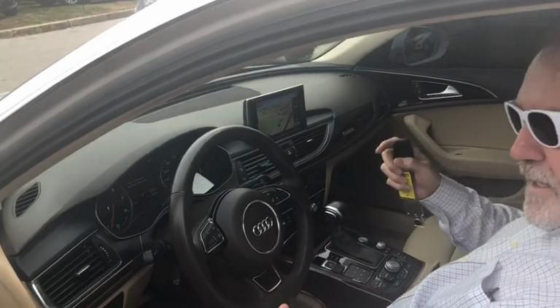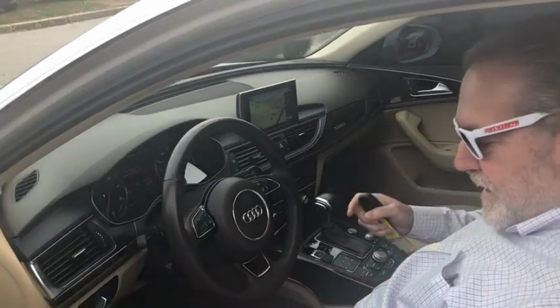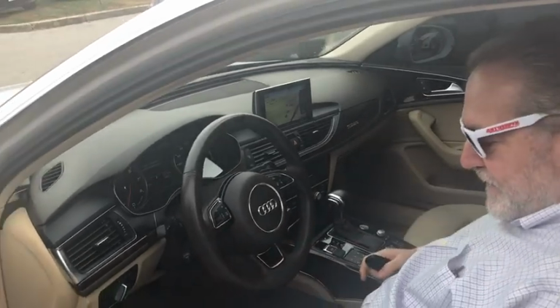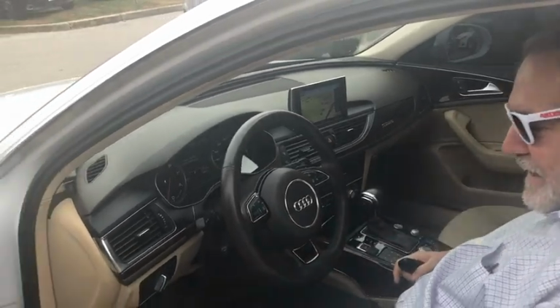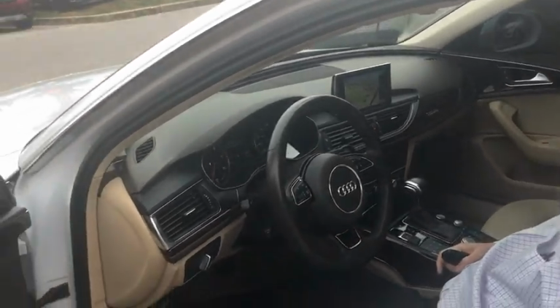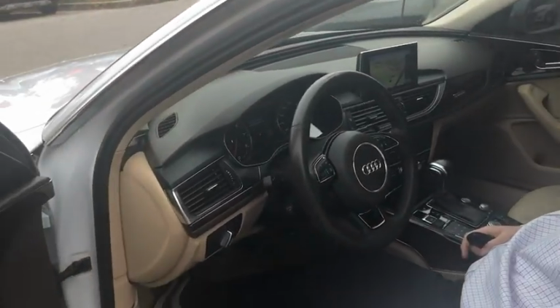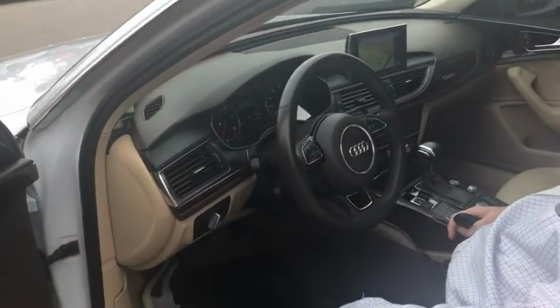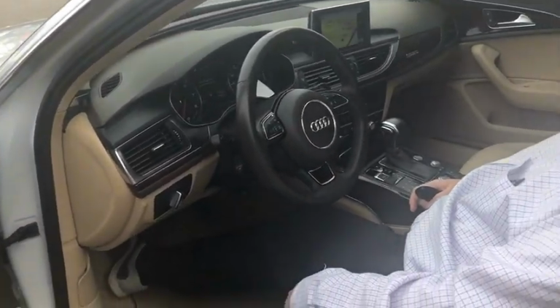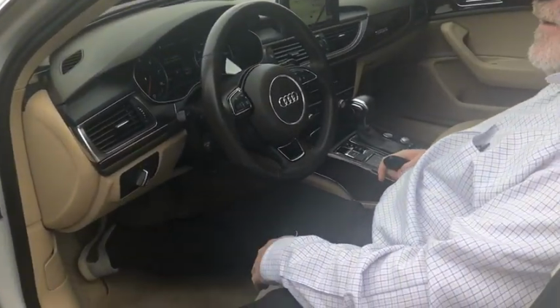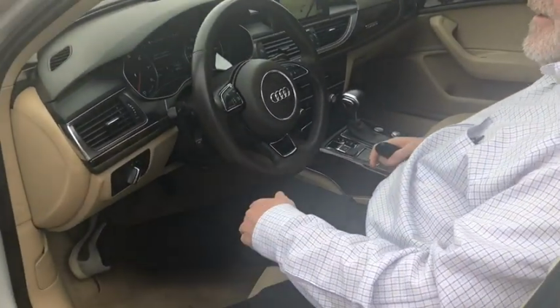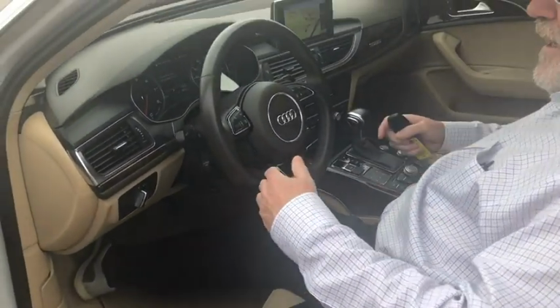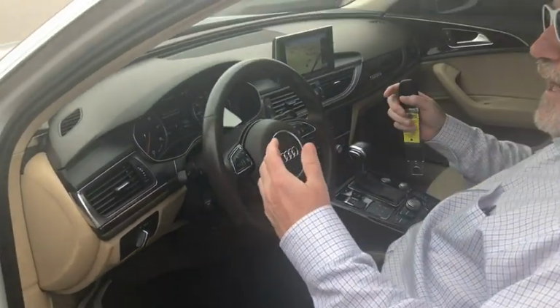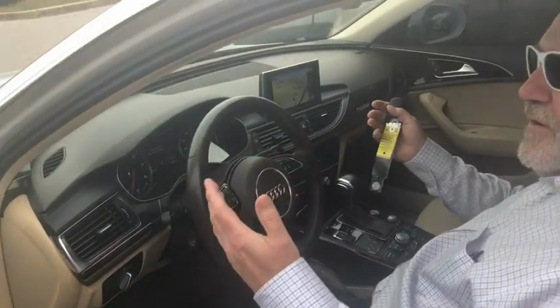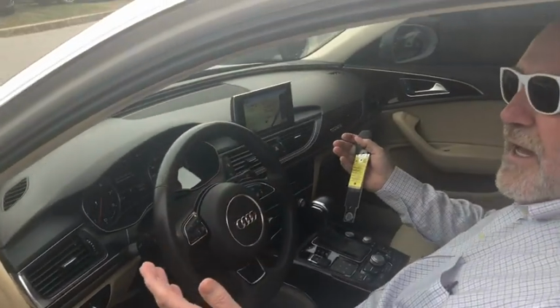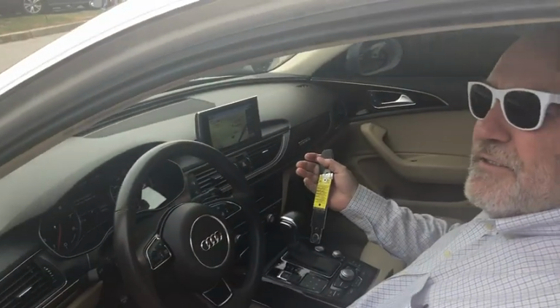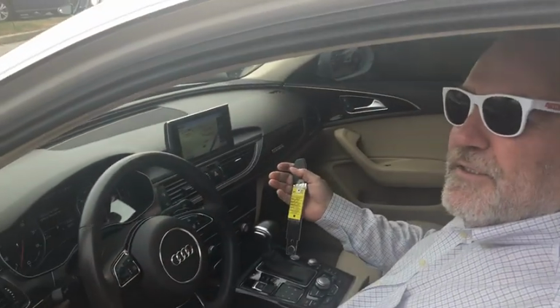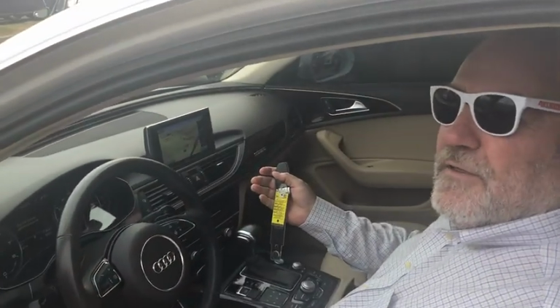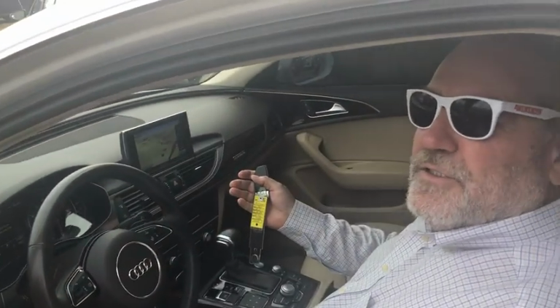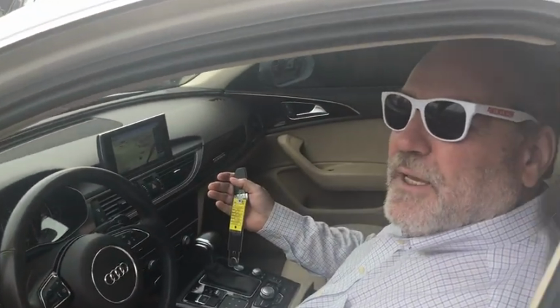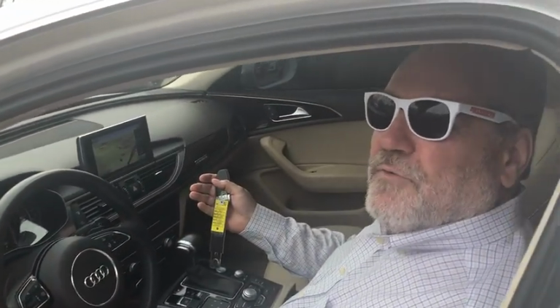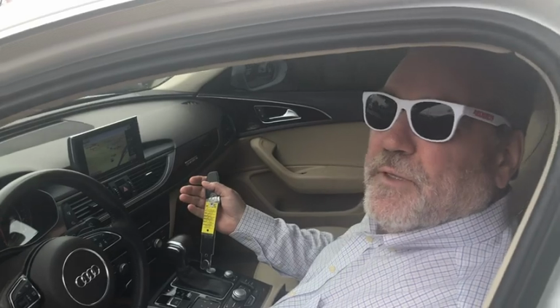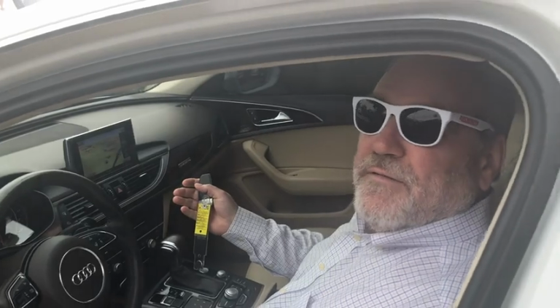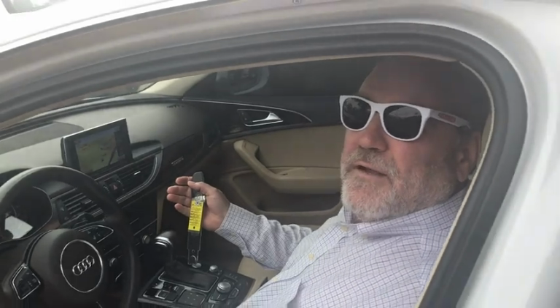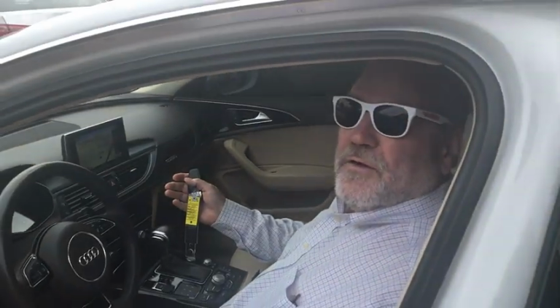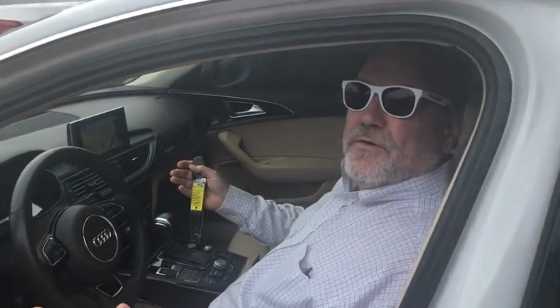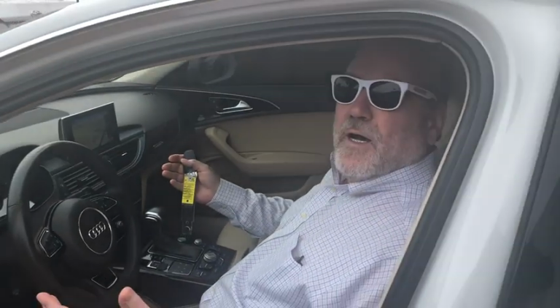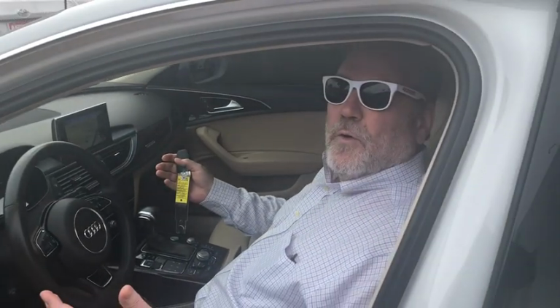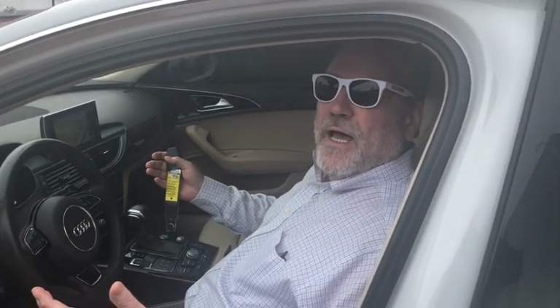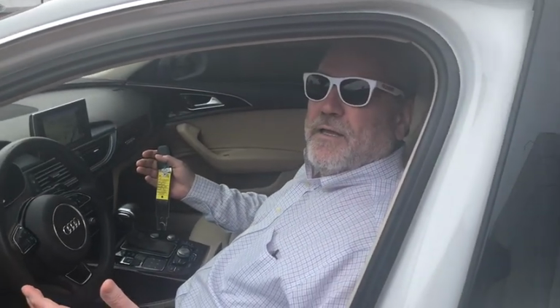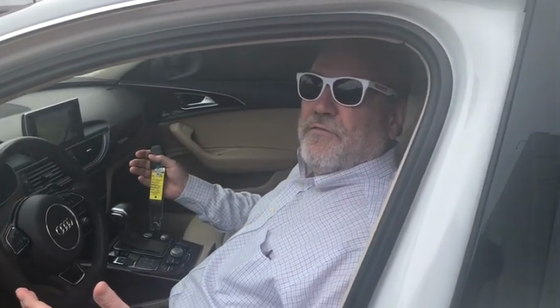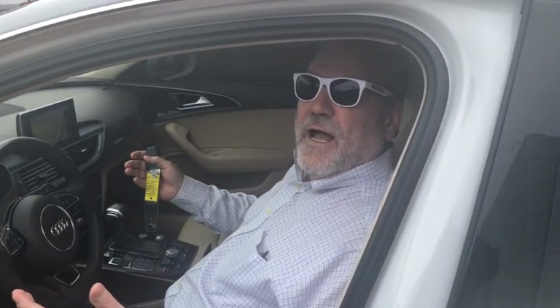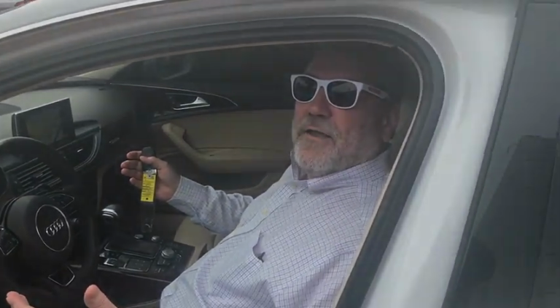You got the leather seats and you got us at the dealership Antwerp Nissan Clarksville. Come on down and get your Audi.